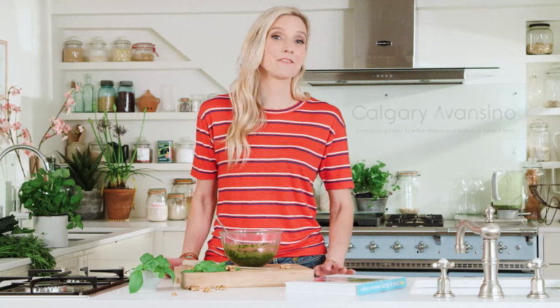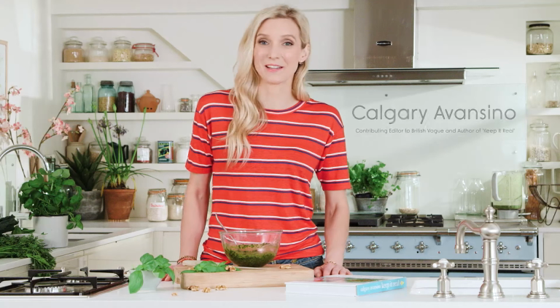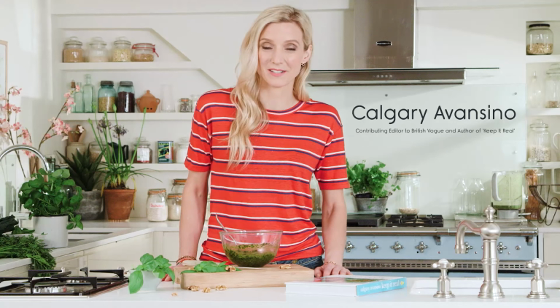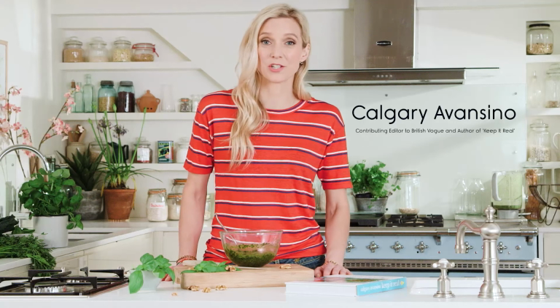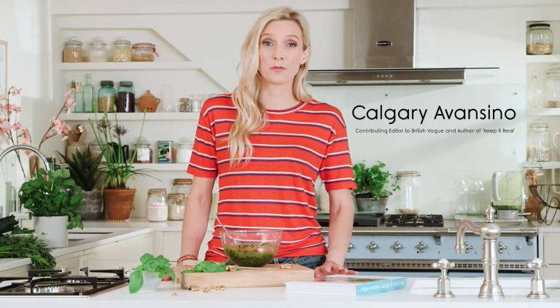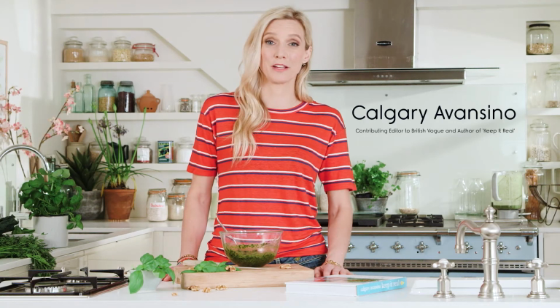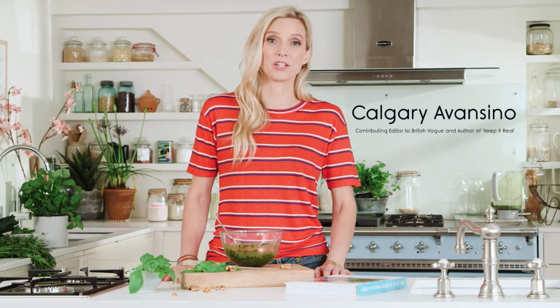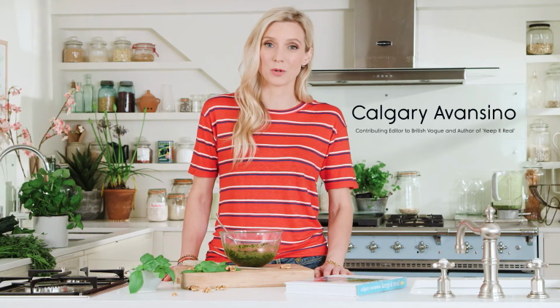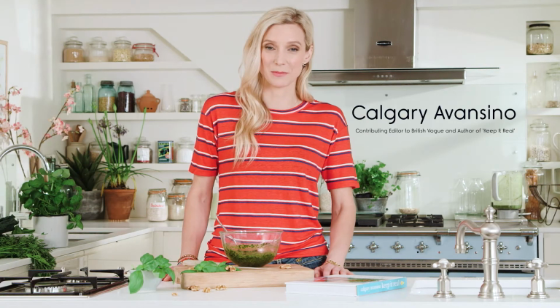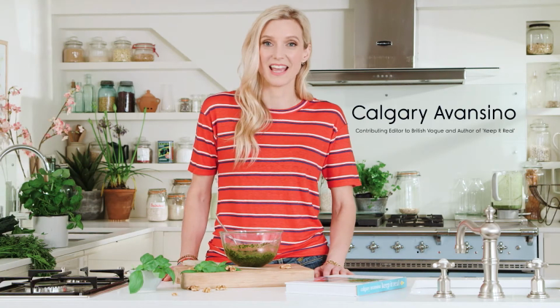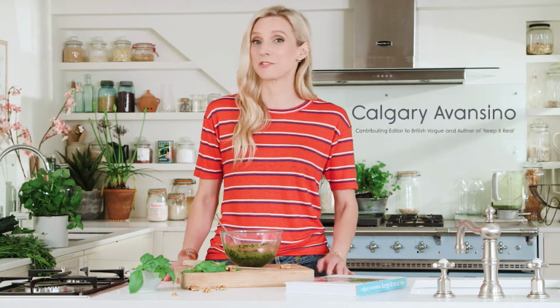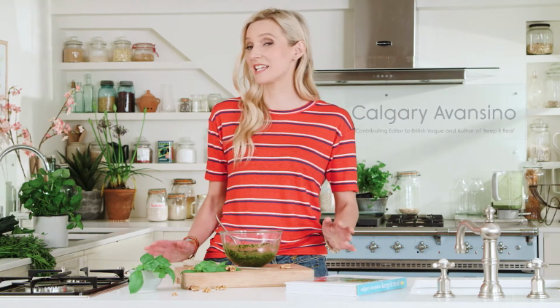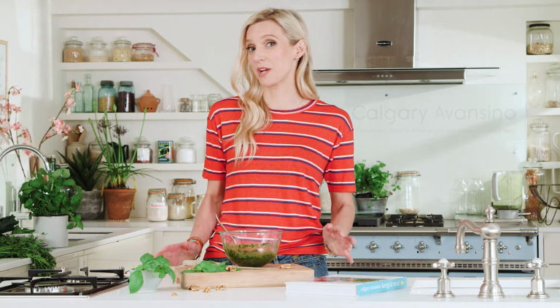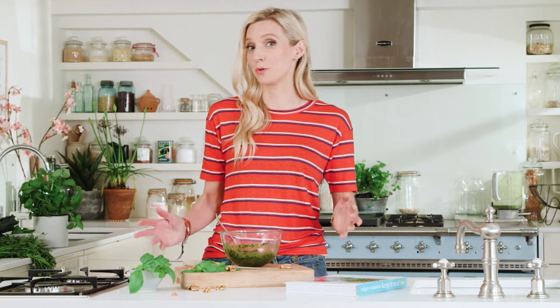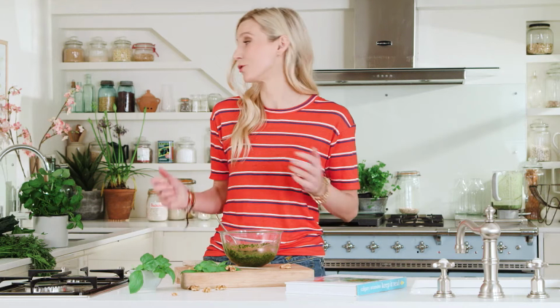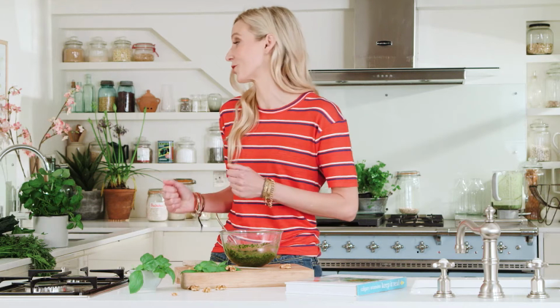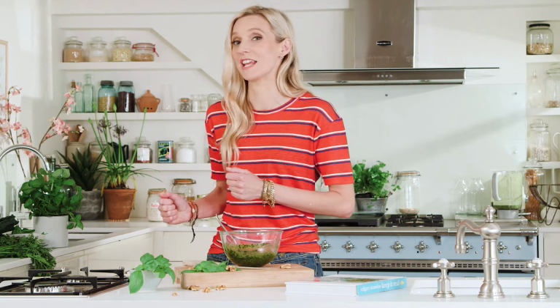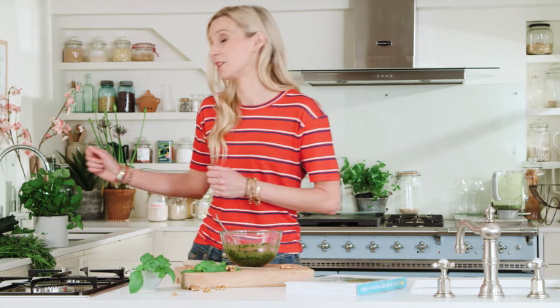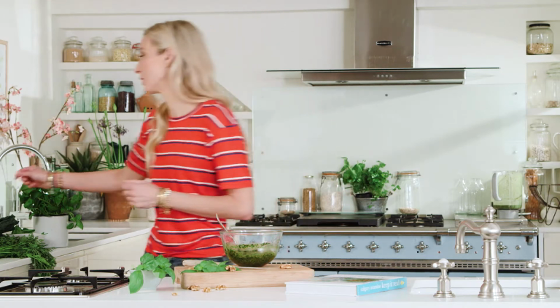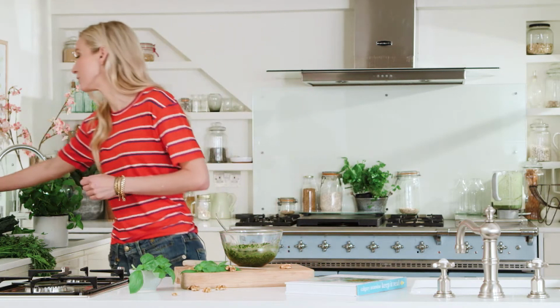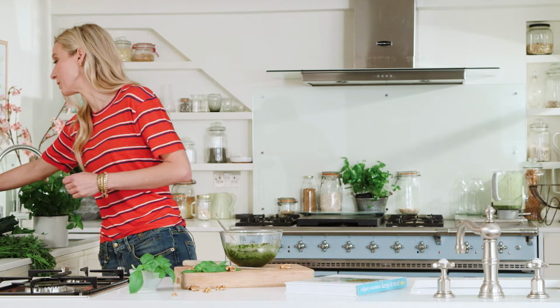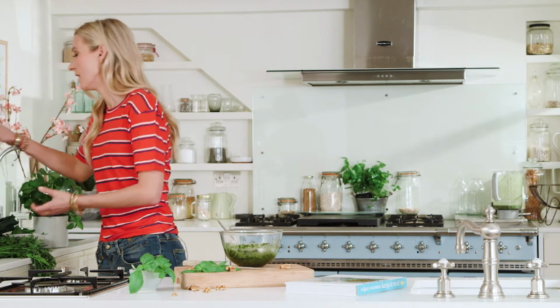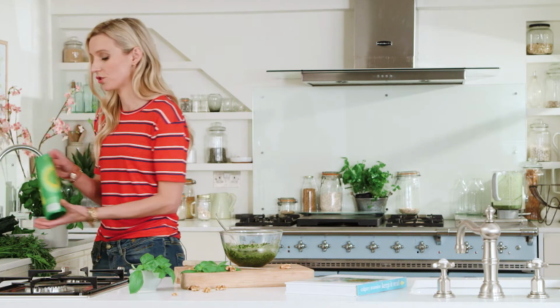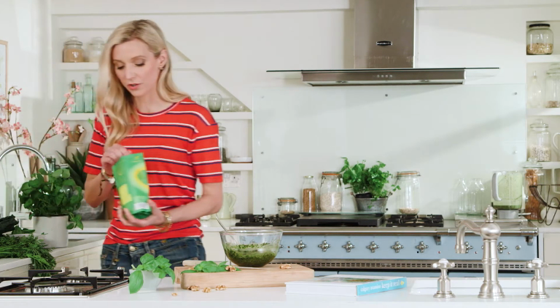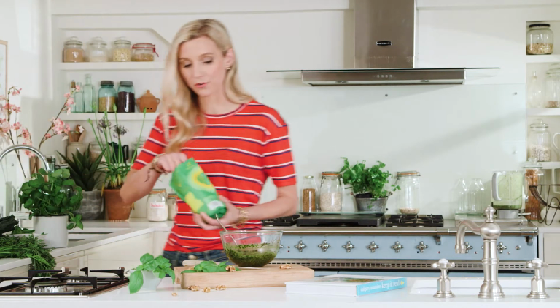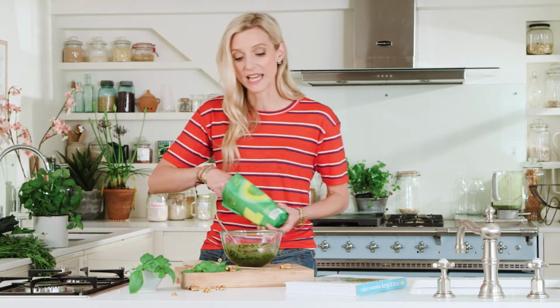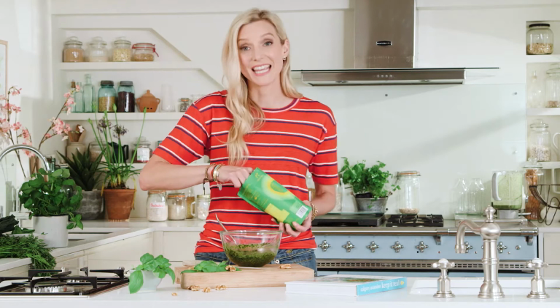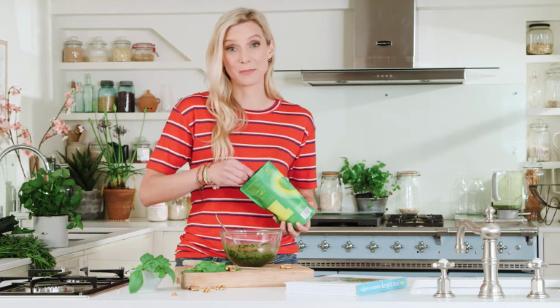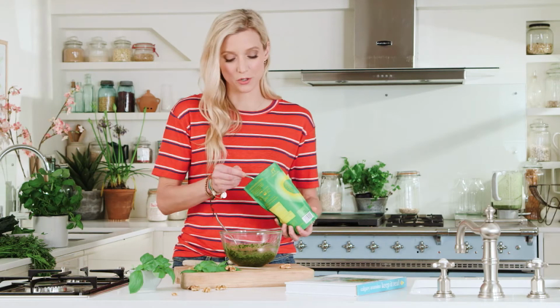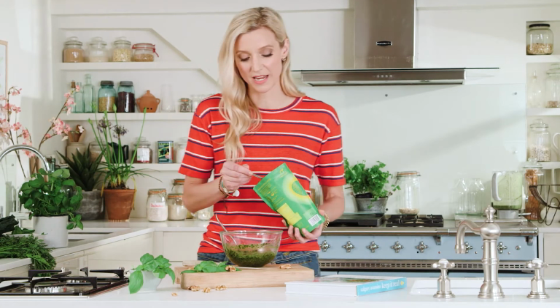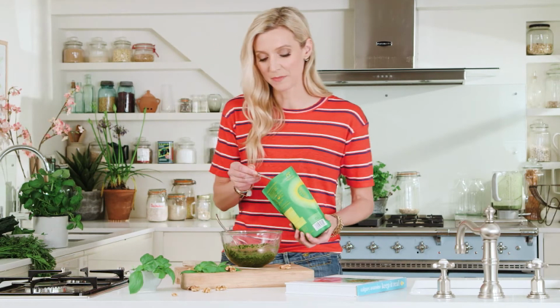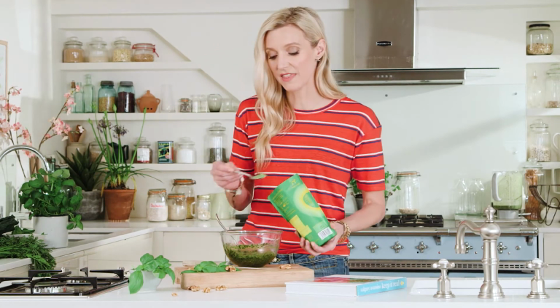Everybody loves pesto. It's so full of flavor and it's super easy to make, and it's a really easy way to boost its nutritional content by just putting a few teaspoons of Natura's Organic Green Blend into the pesto you've made.